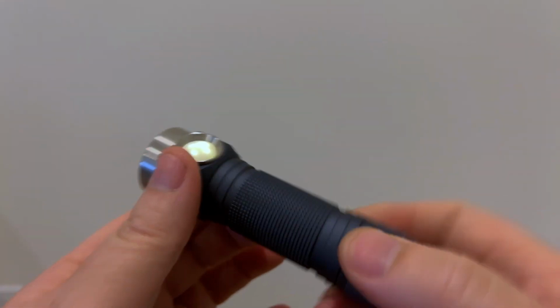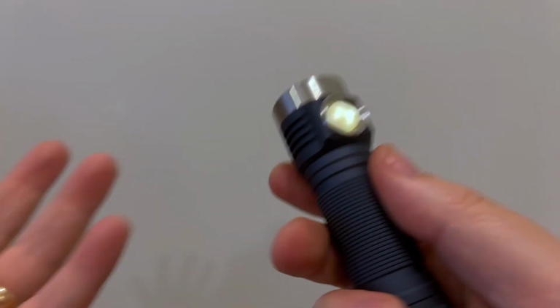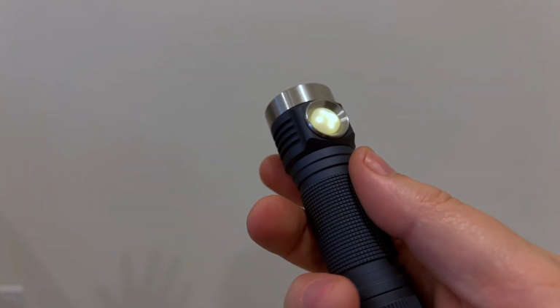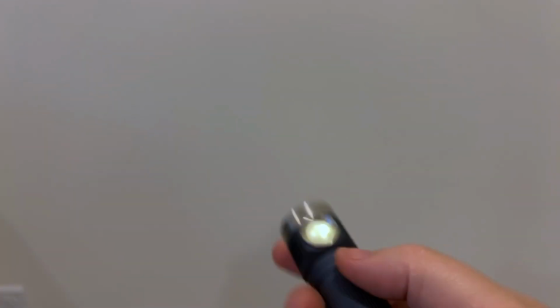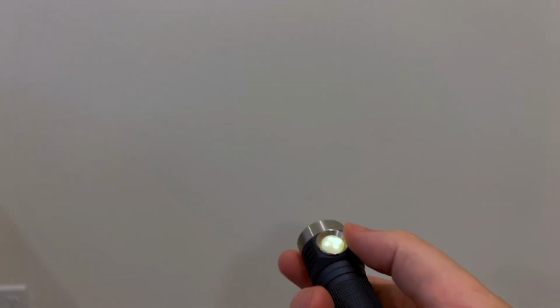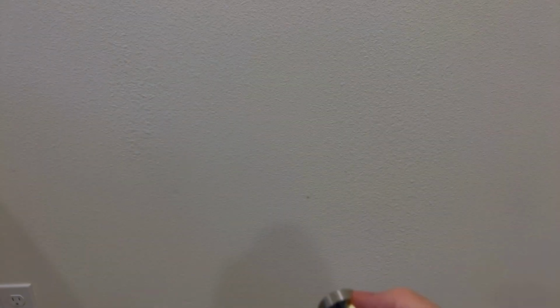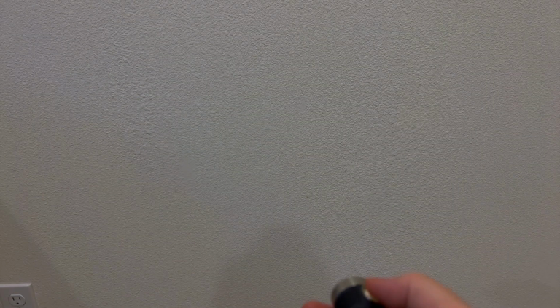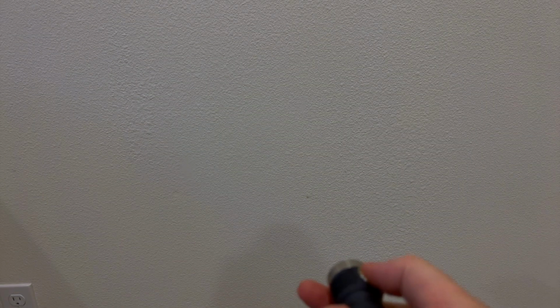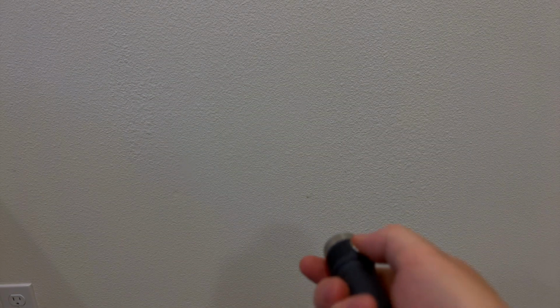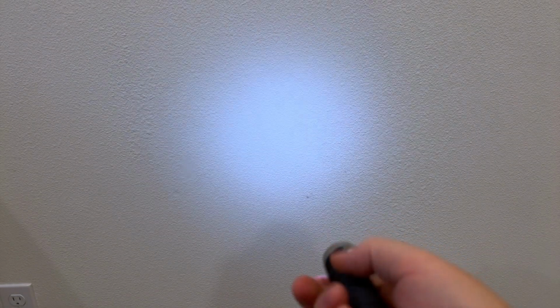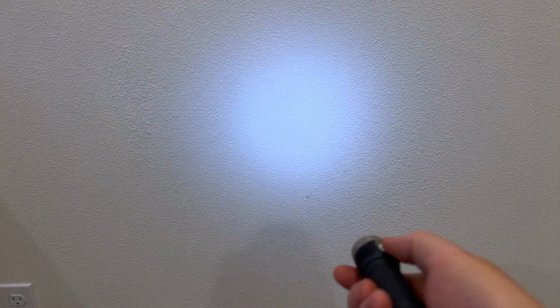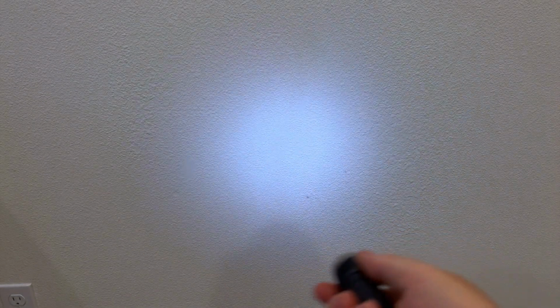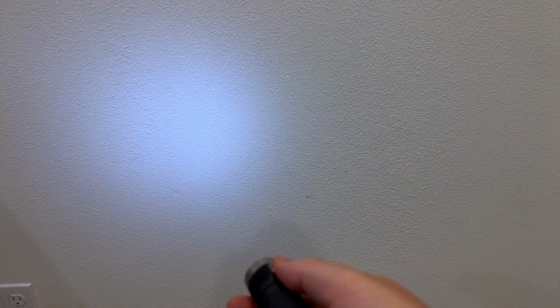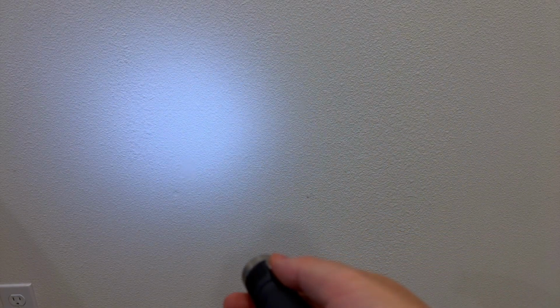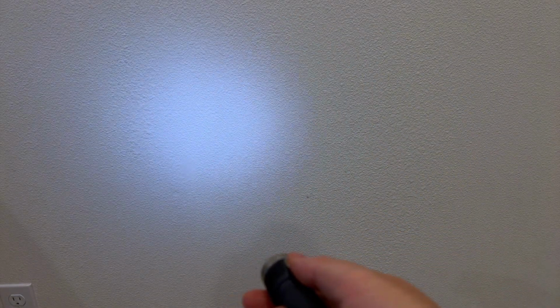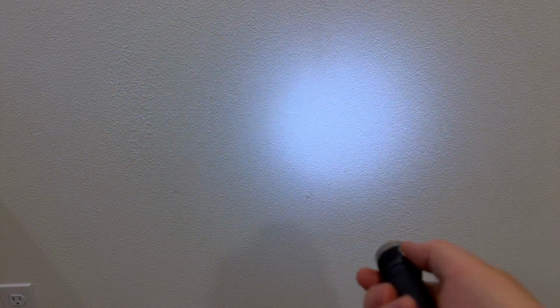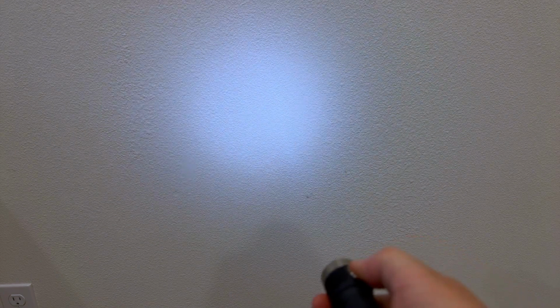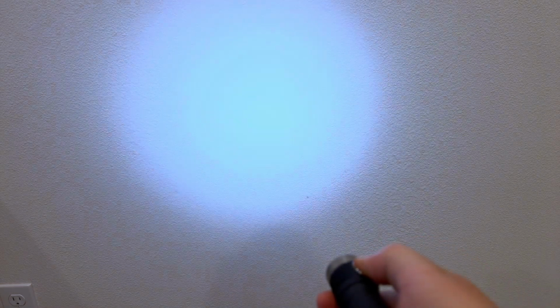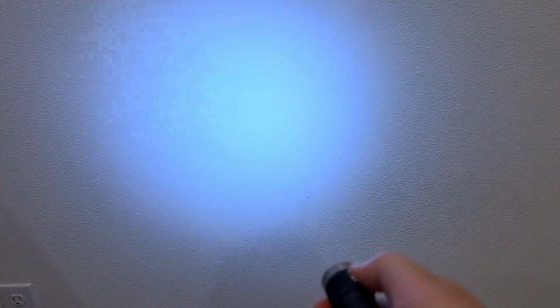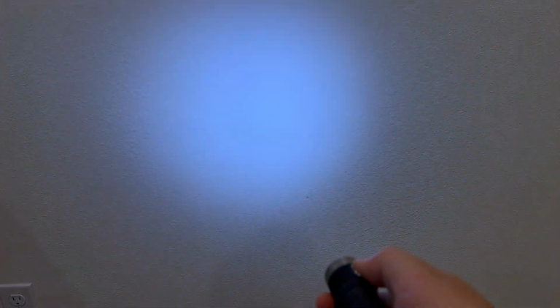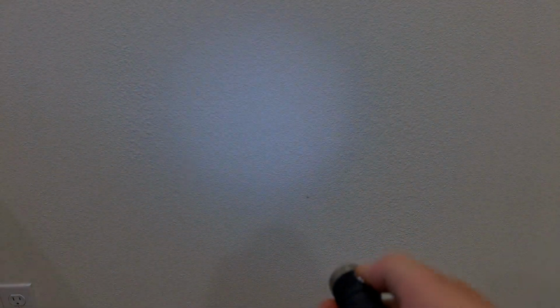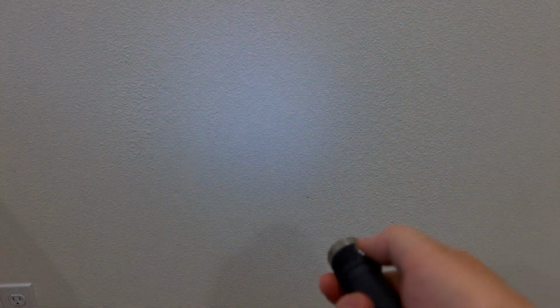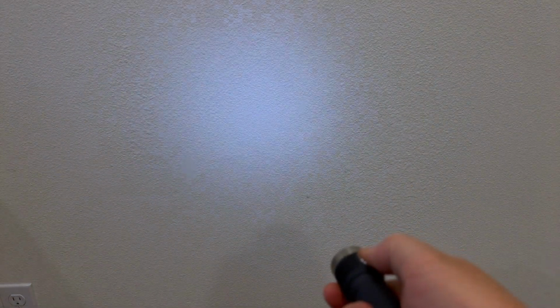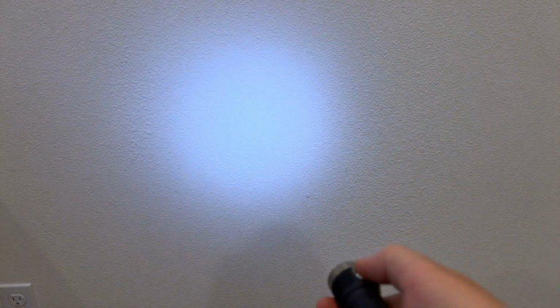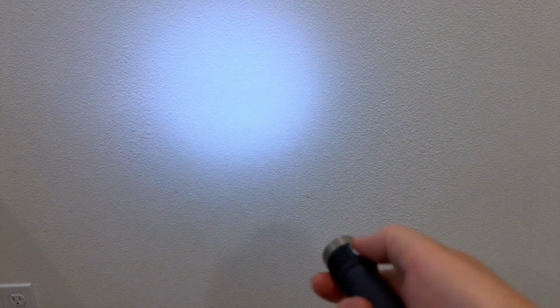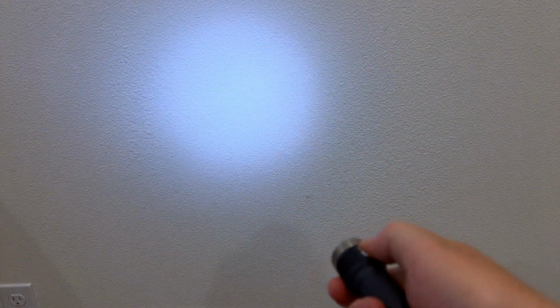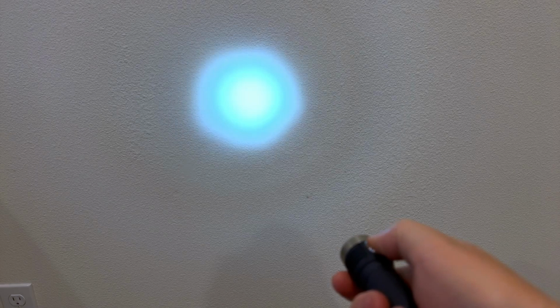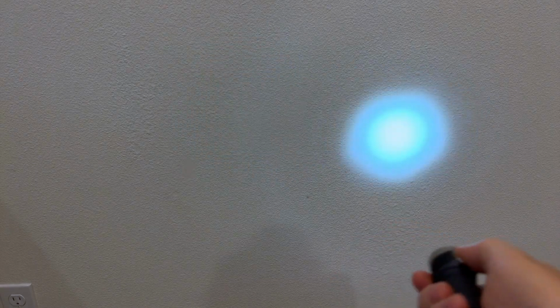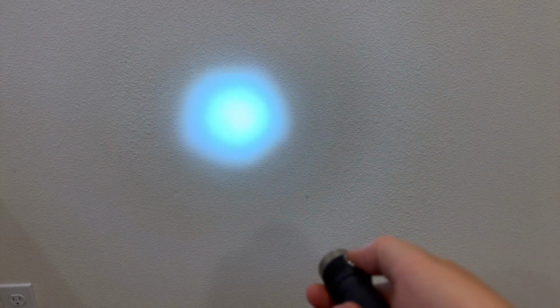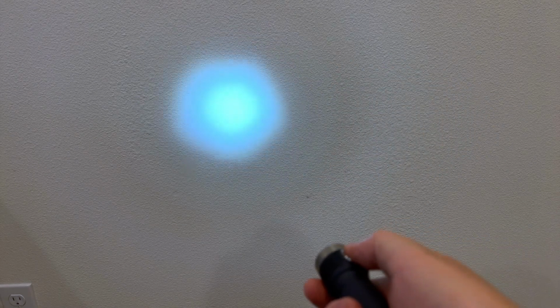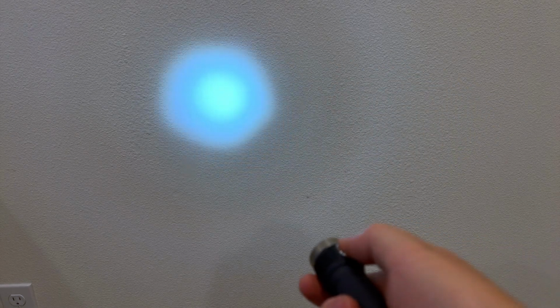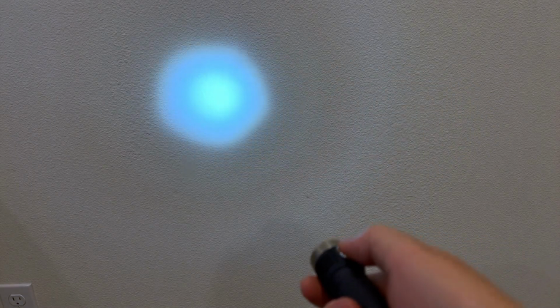I already got this one configured, so let me show you what we got here. First off, if I turn it on — this is the LHD351D and it's nice and floody, you can see that. And if I click, click, hold, we go to the throw, right? And that is the W1 Osram.